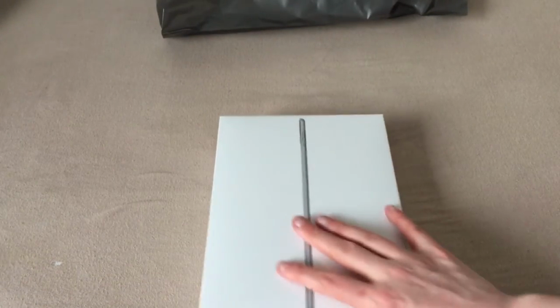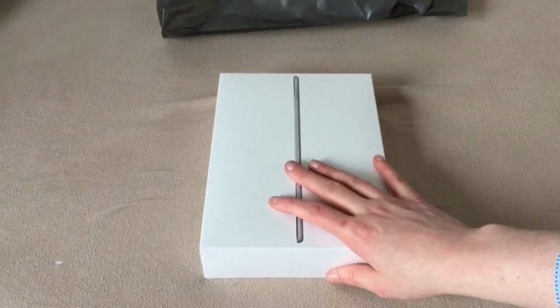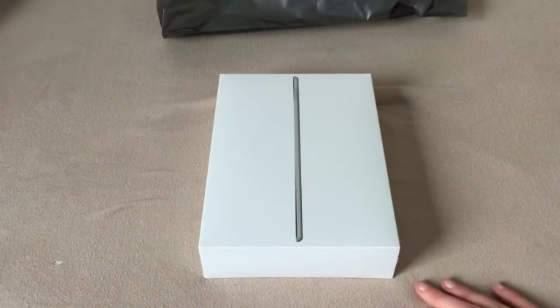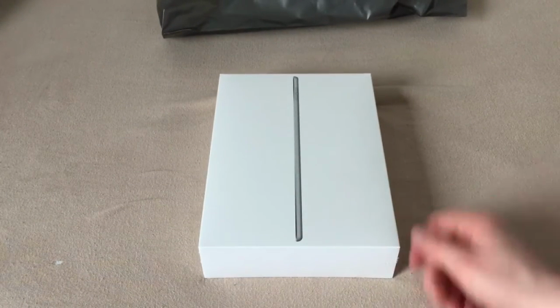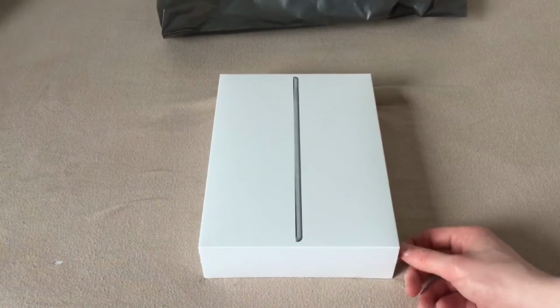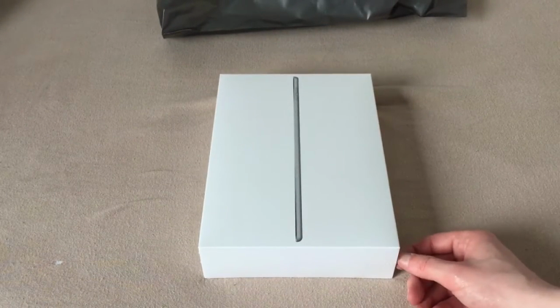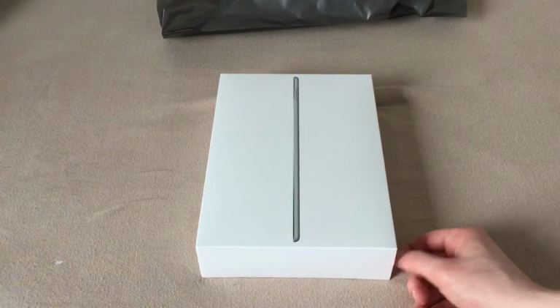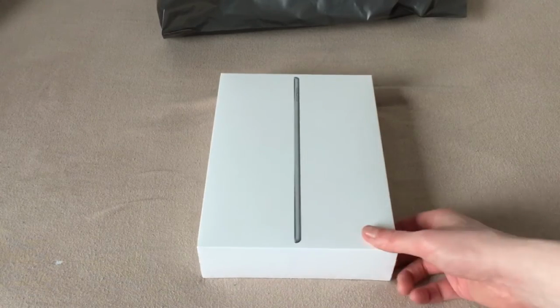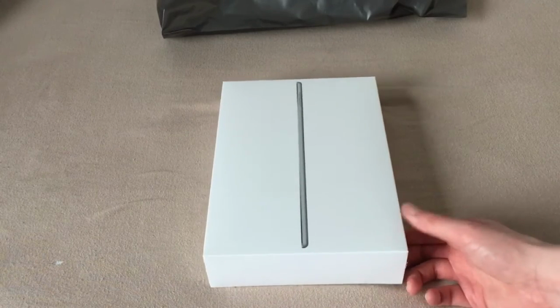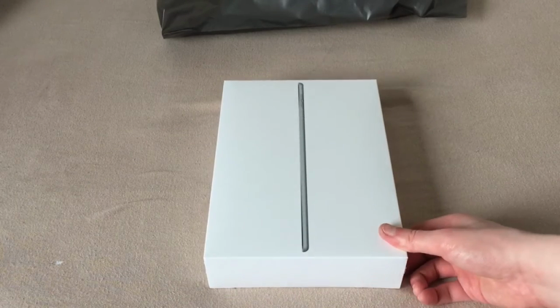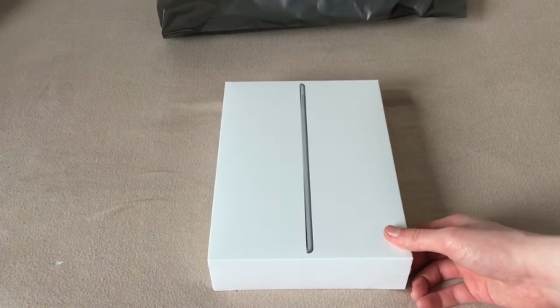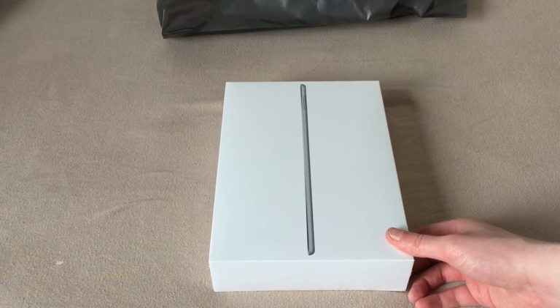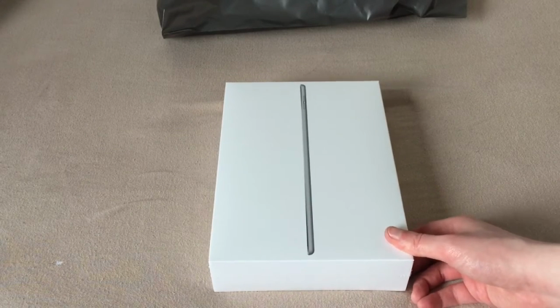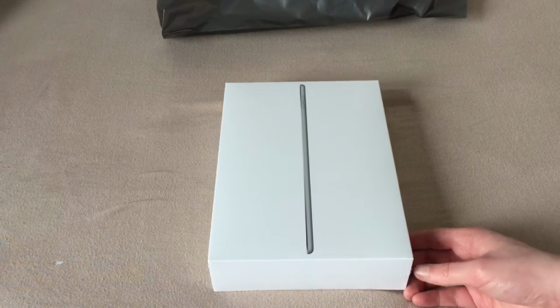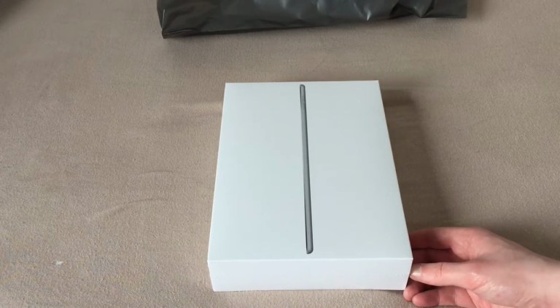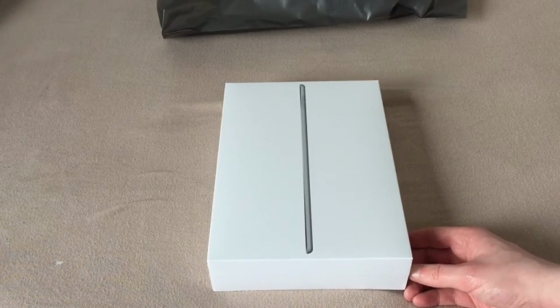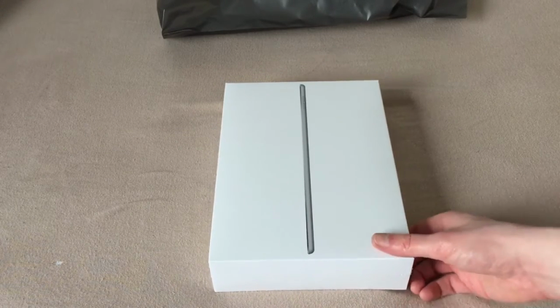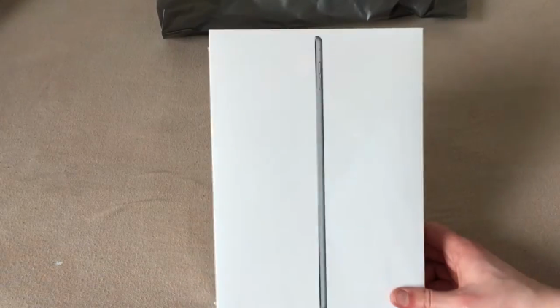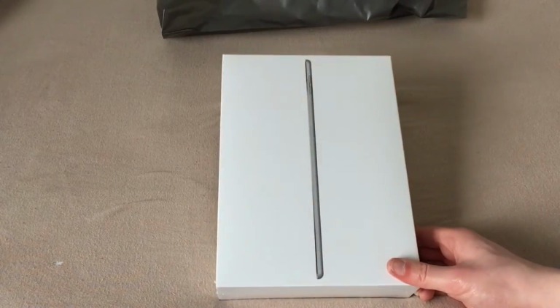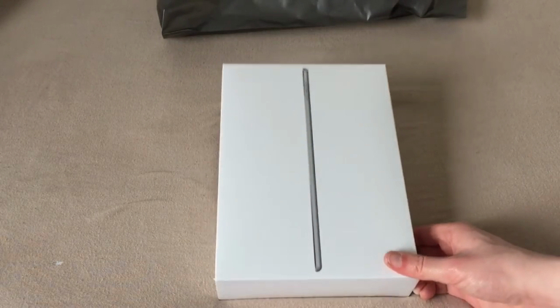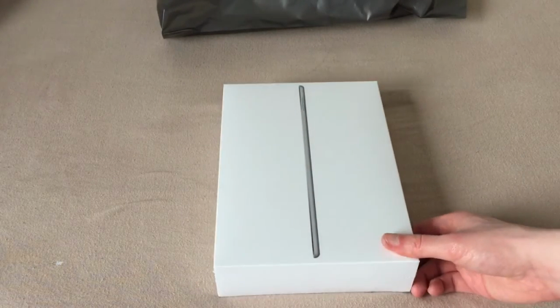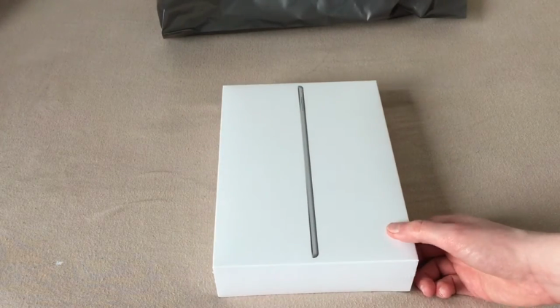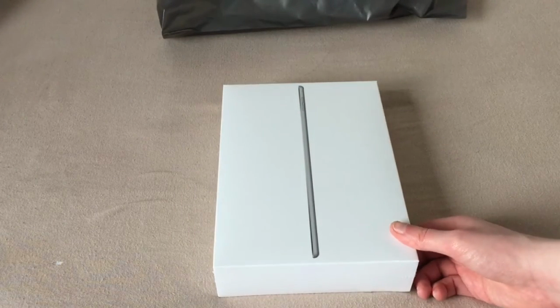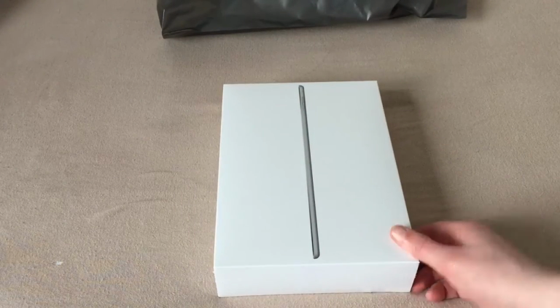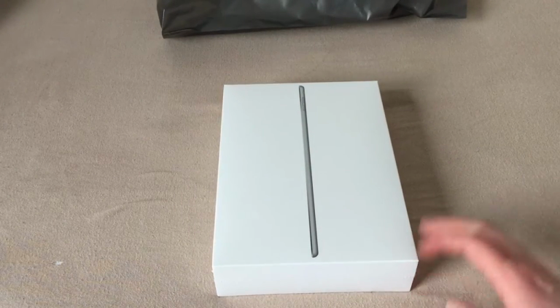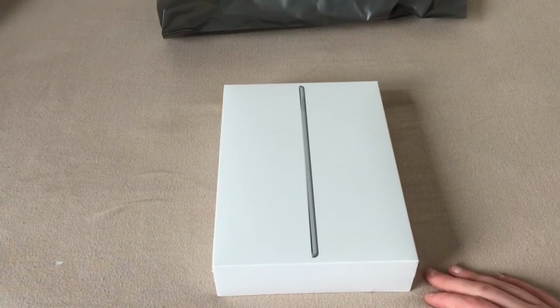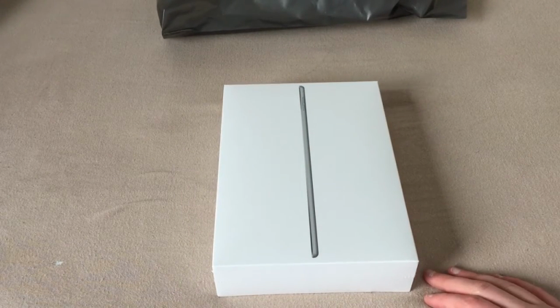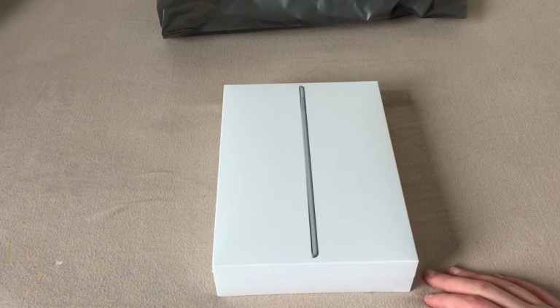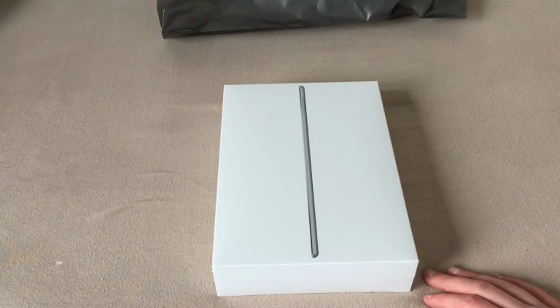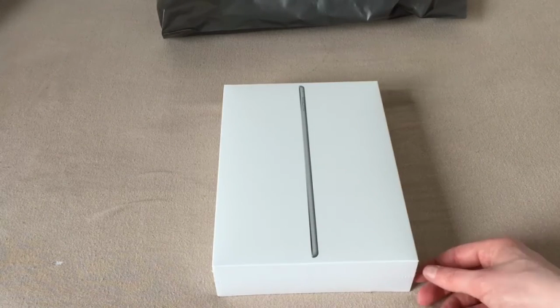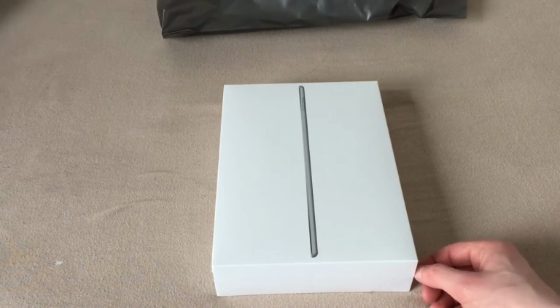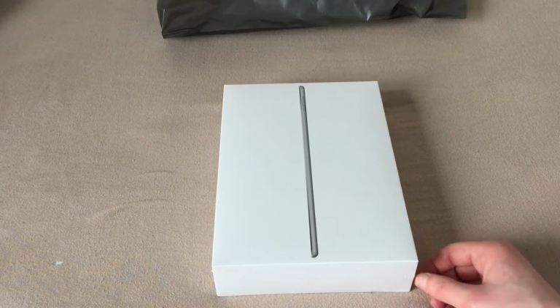A little bit of backstory here. Since early 2015, I've had an iPad Mini 2, which is a retina model, 16GB space gray. It's been a great tablet. I've really enjoyed using it.